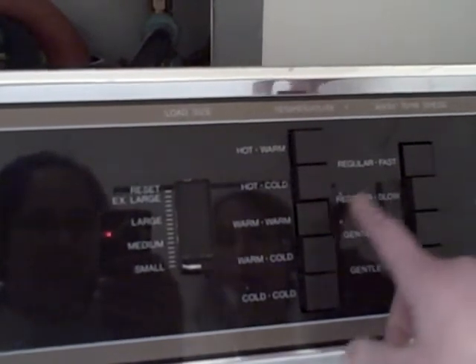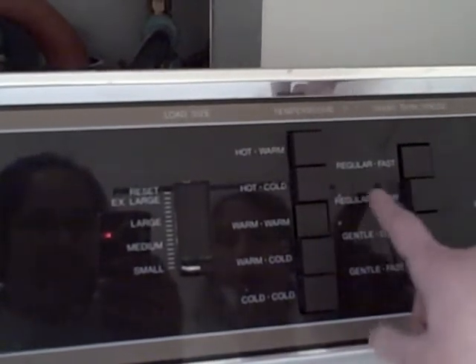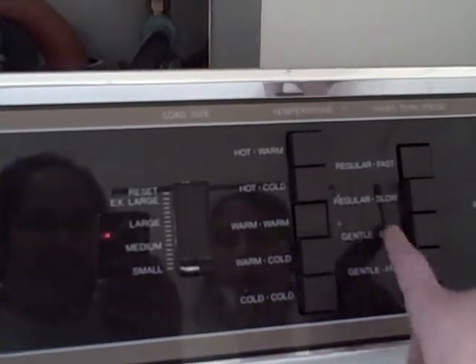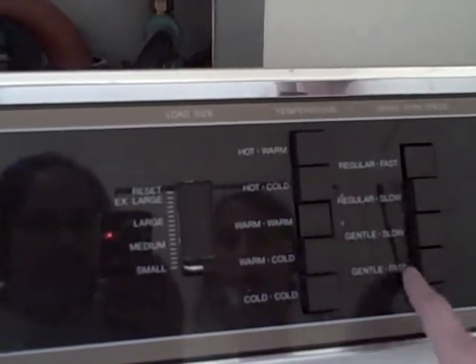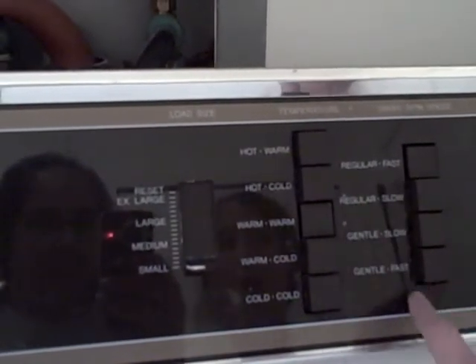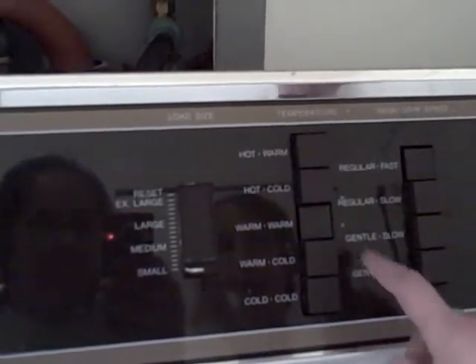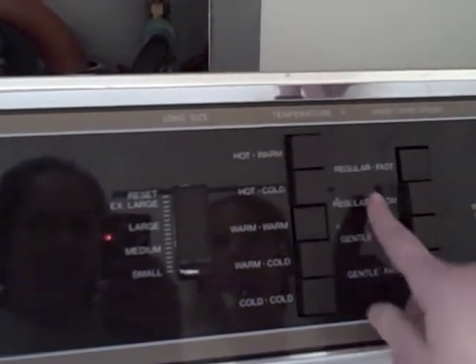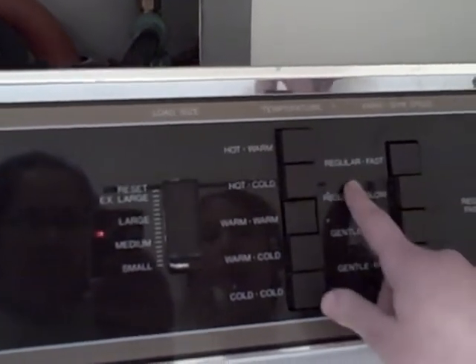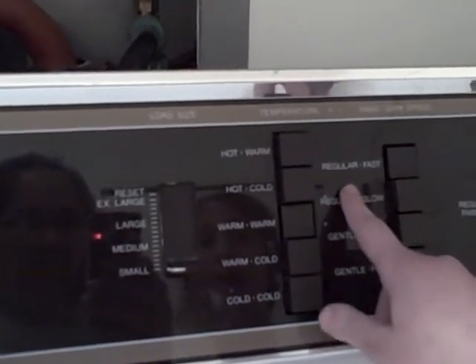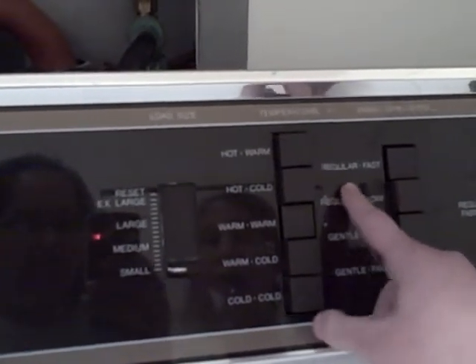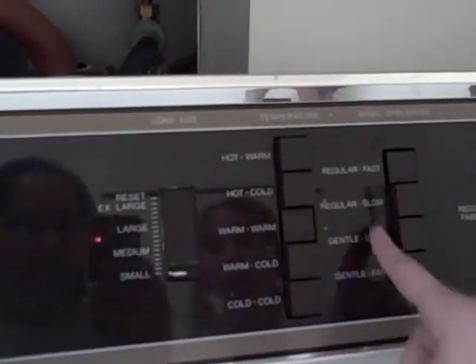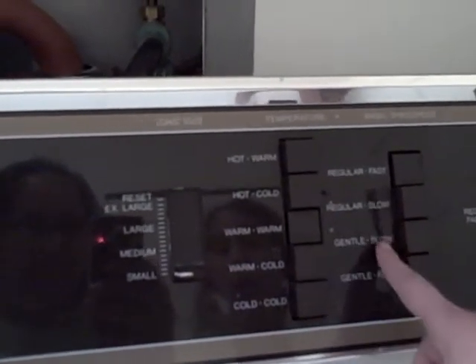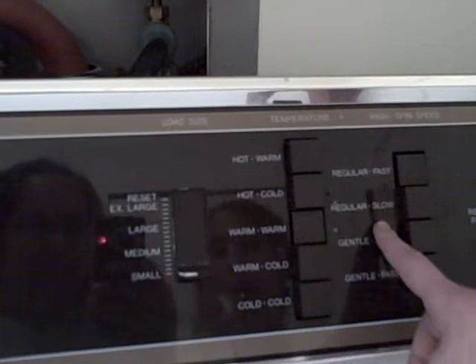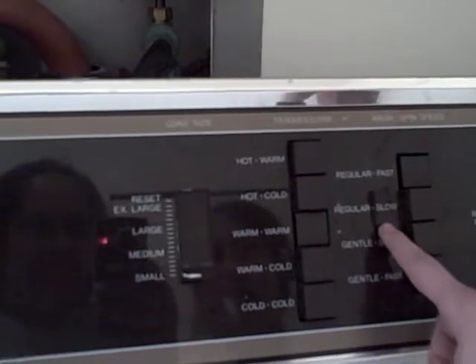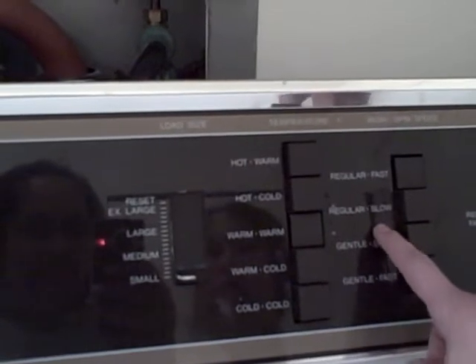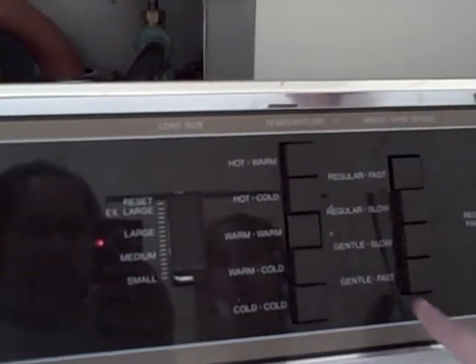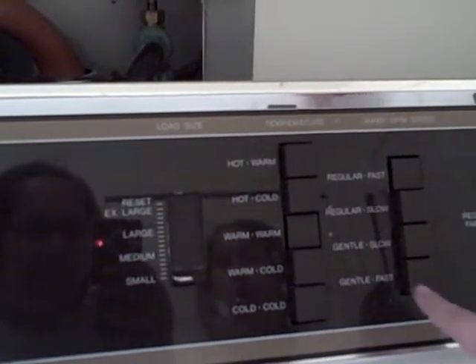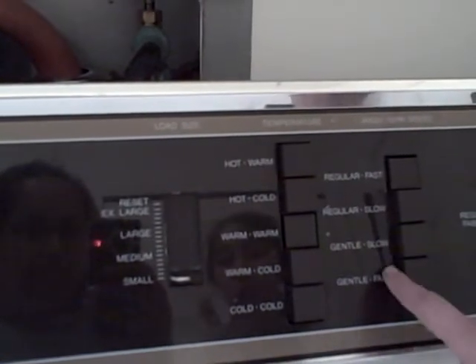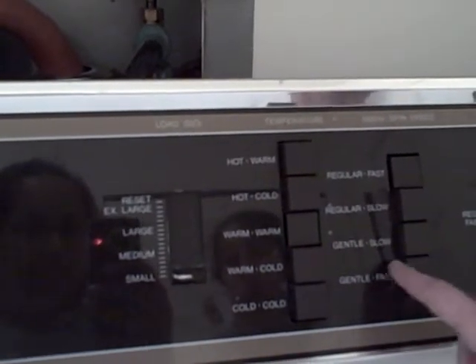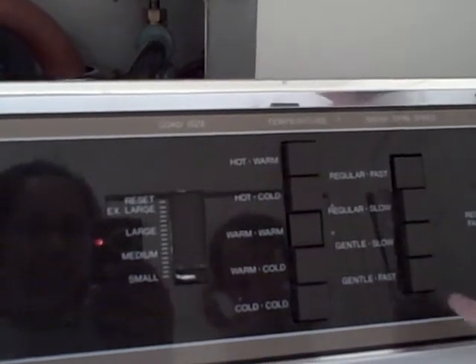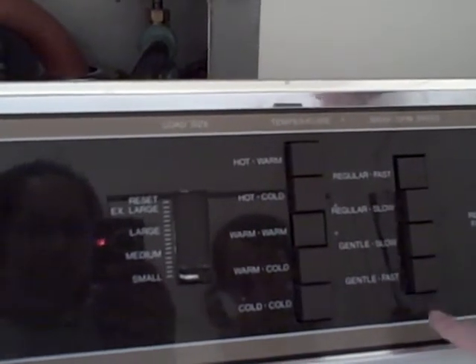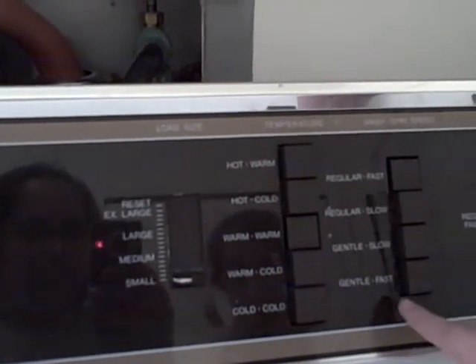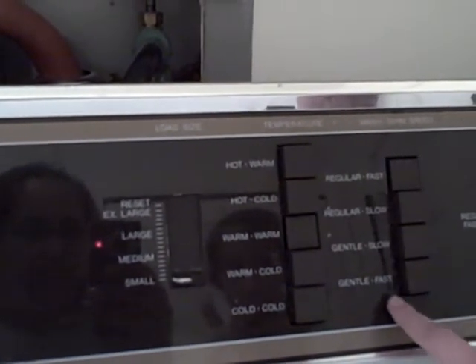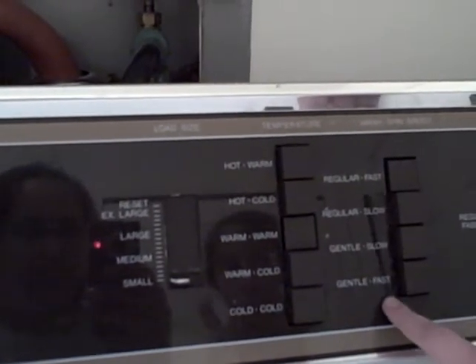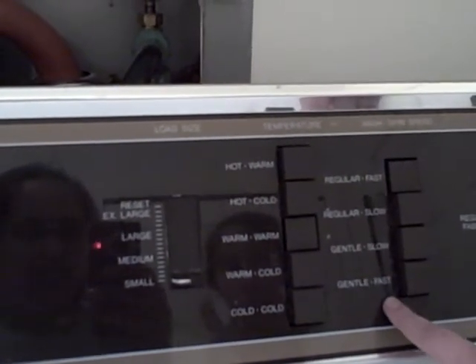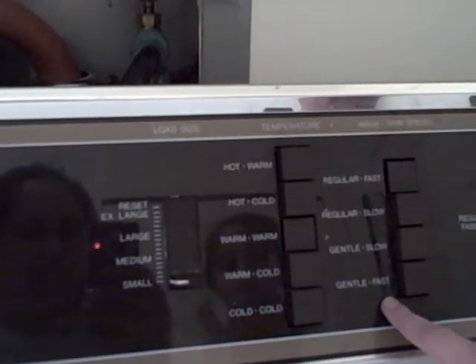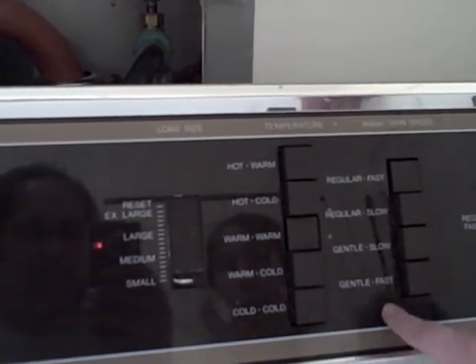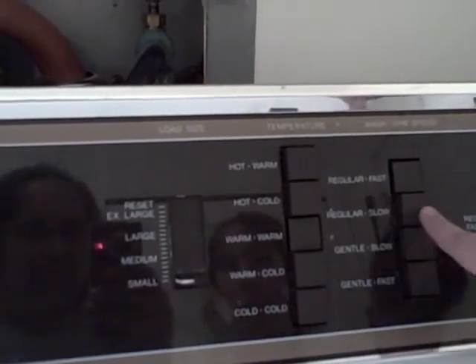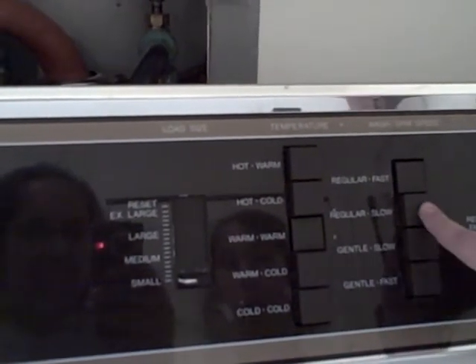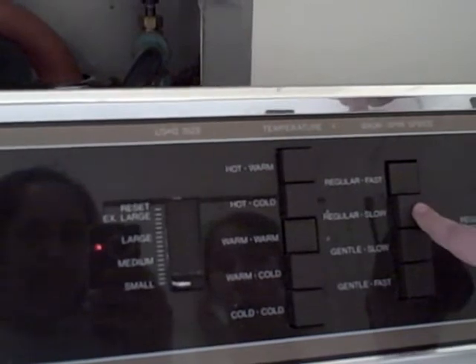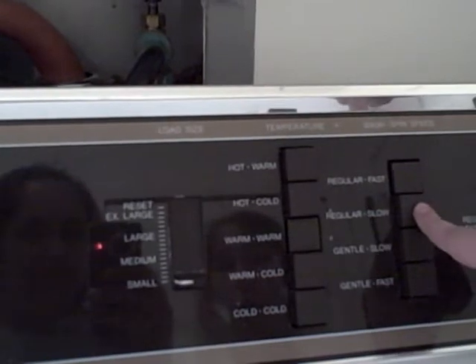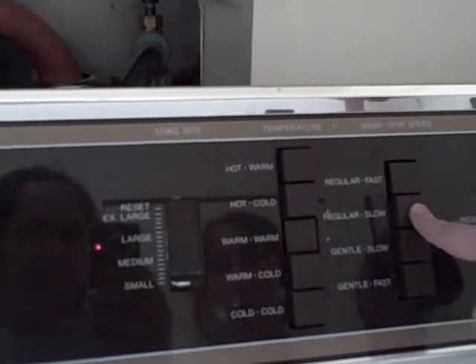Now, for the speed, there are four buttons here: regular fast, regular slow, gentle slow, and gentle fast. I'm going to change it to regular slow.